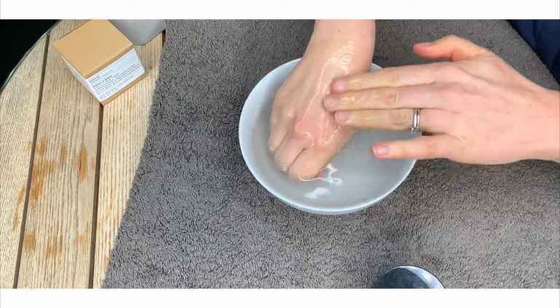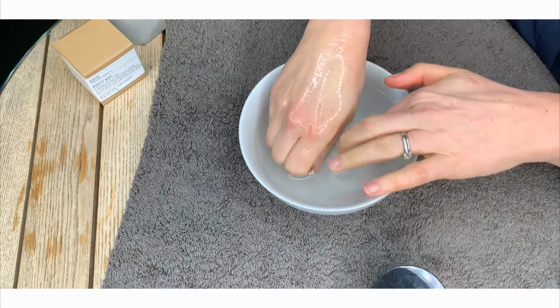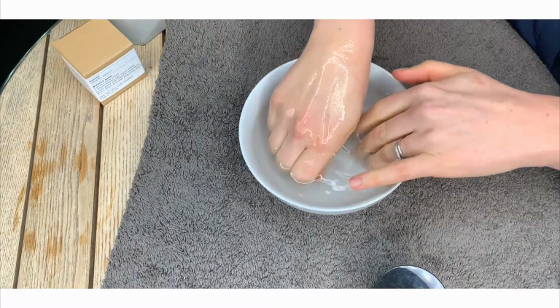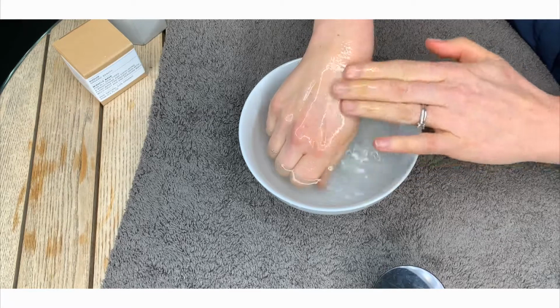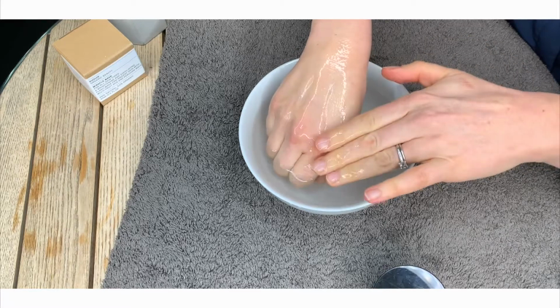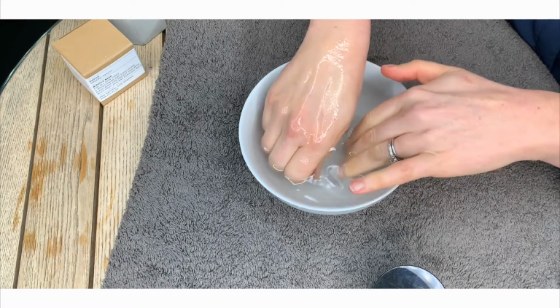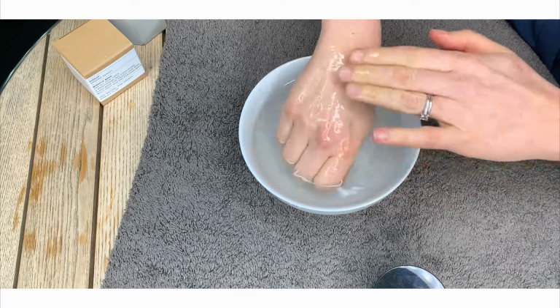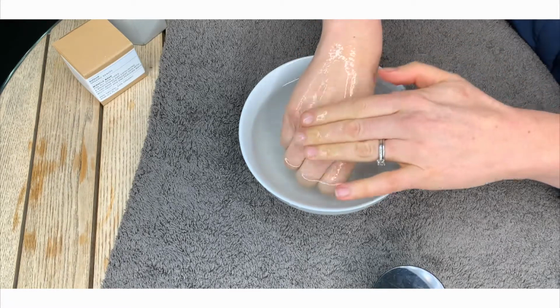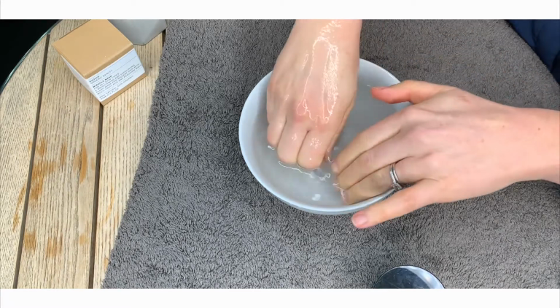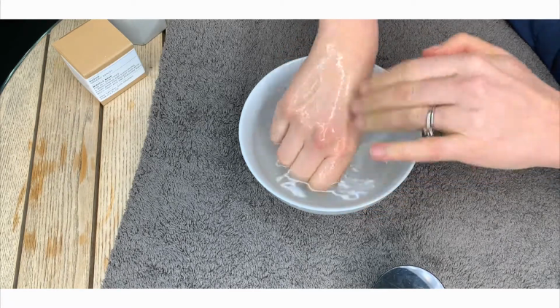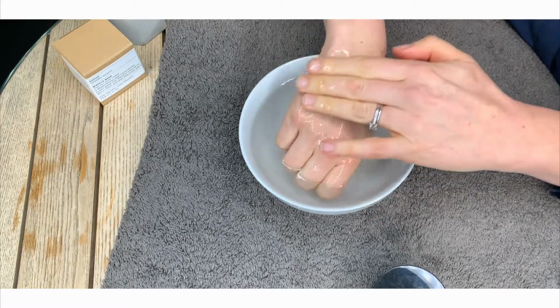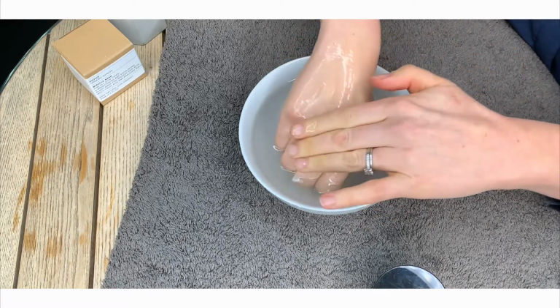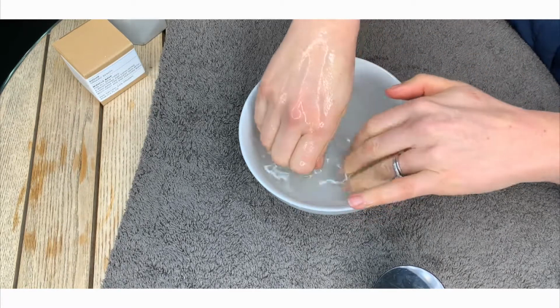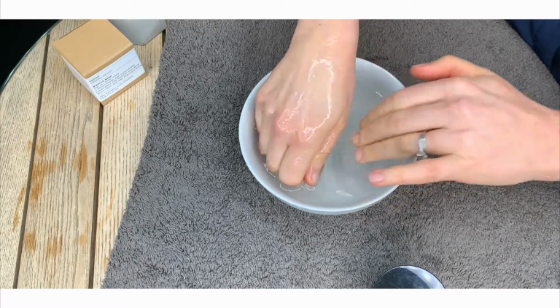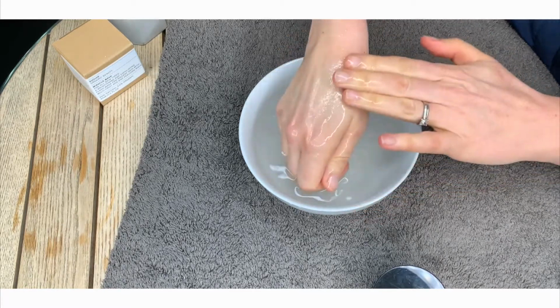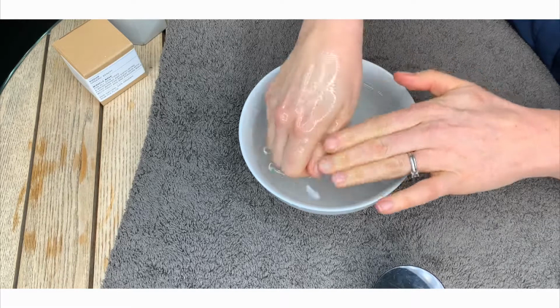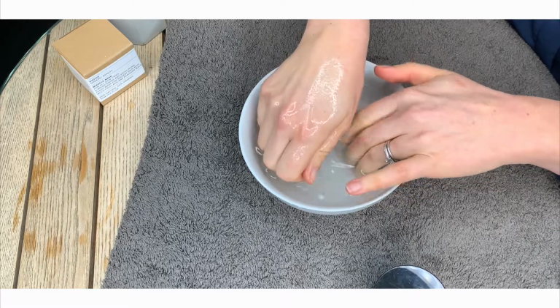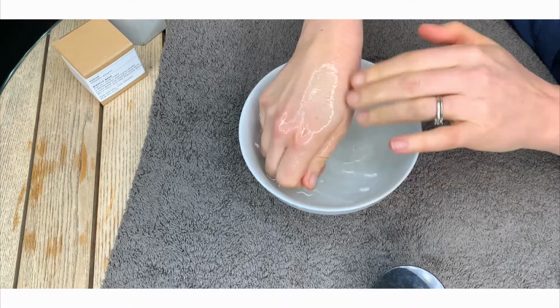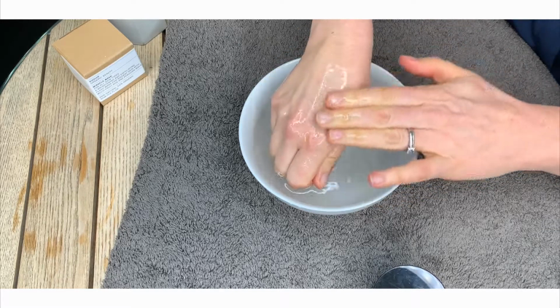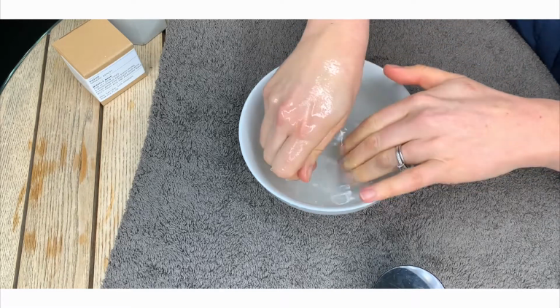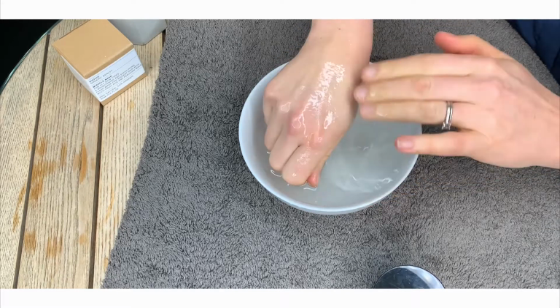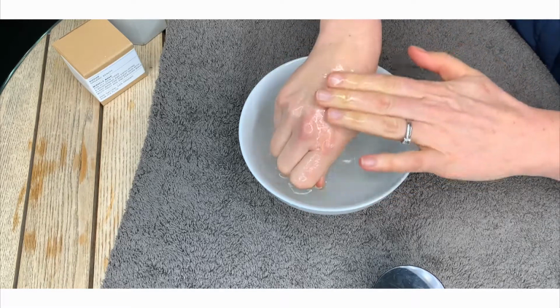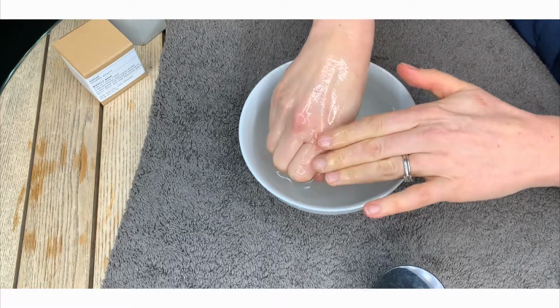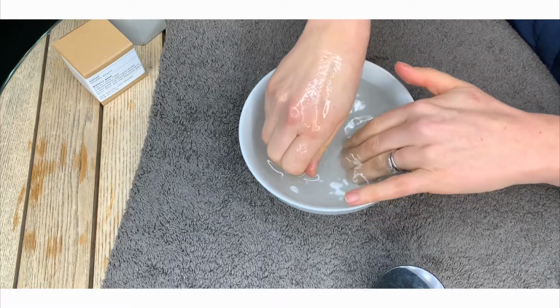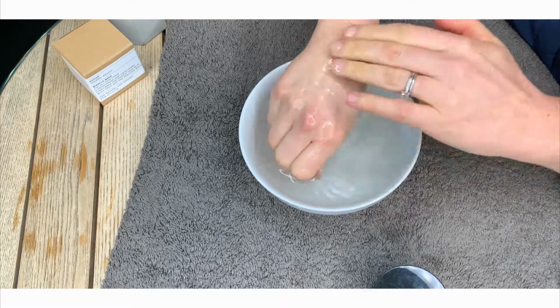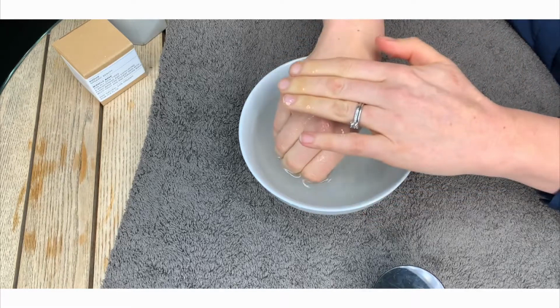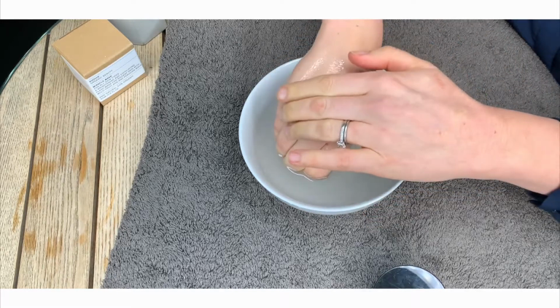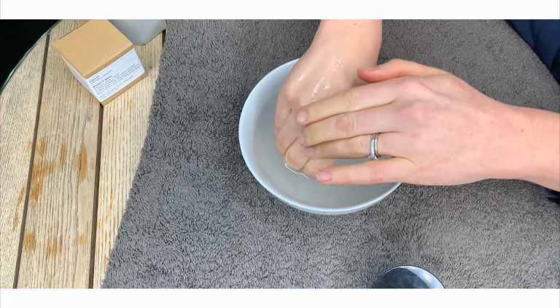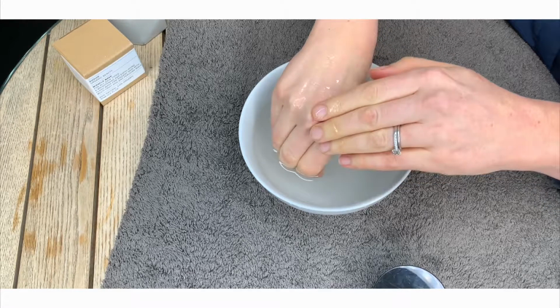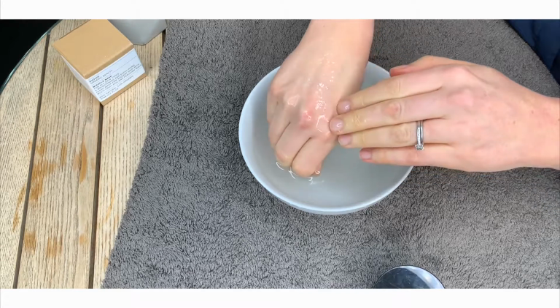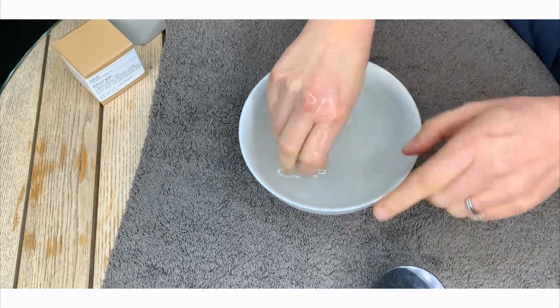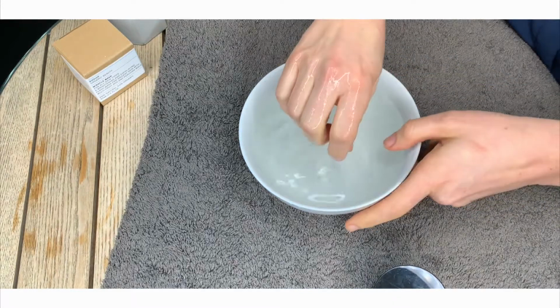Already, even after a short time, my skin is feeling really, really smooth. It's removed all the dead skin cells and it's helped to boost the radiance of the skin on my hands. It's feeling incredibly smooth and soft.